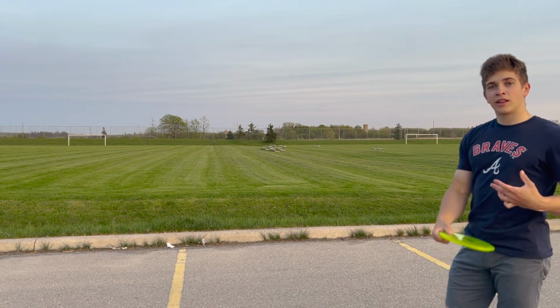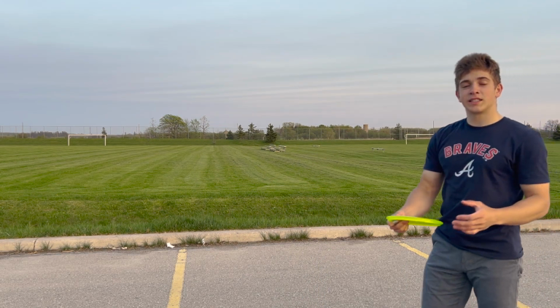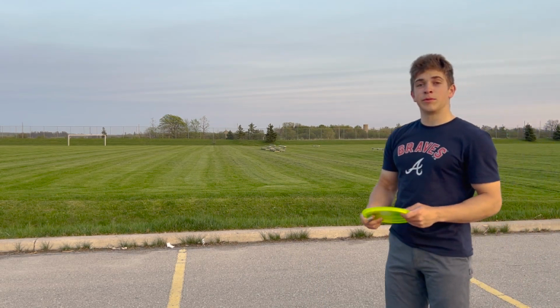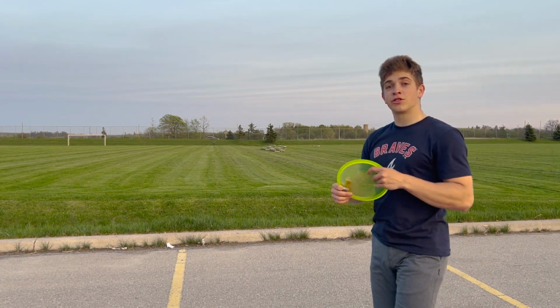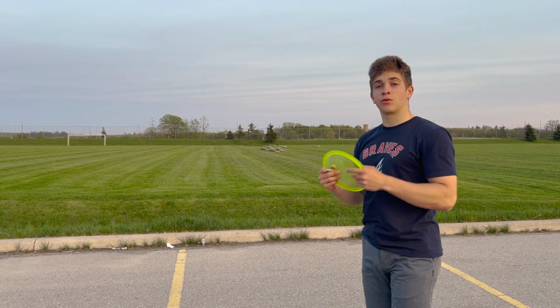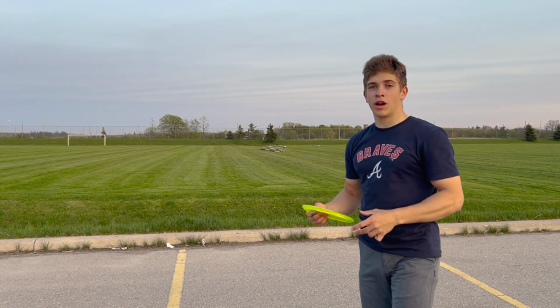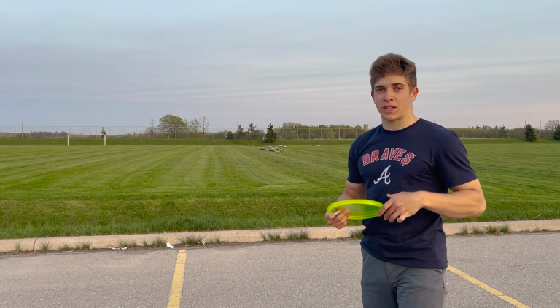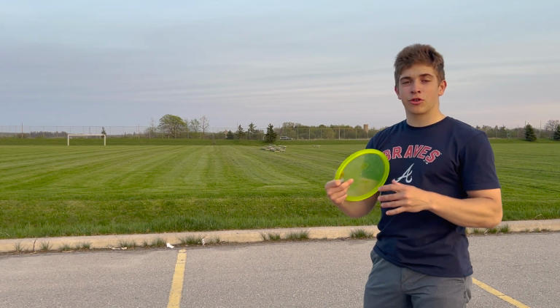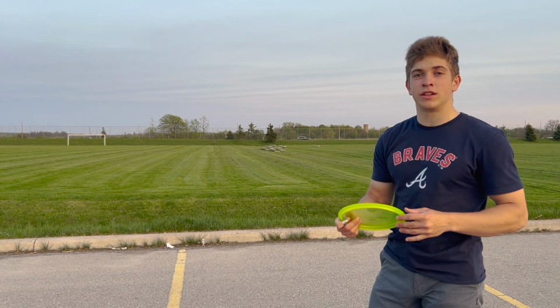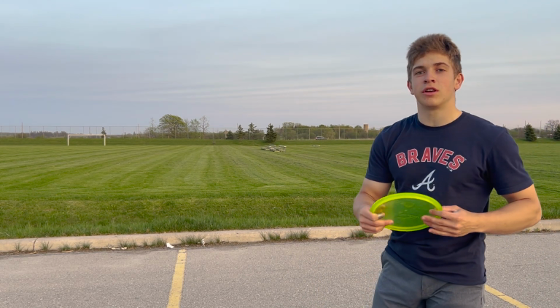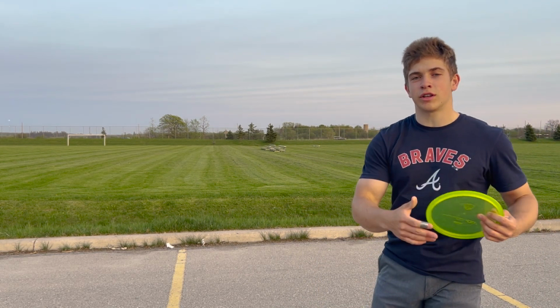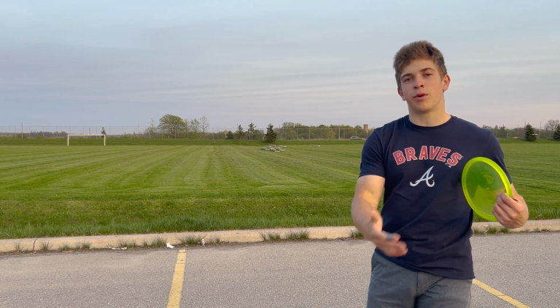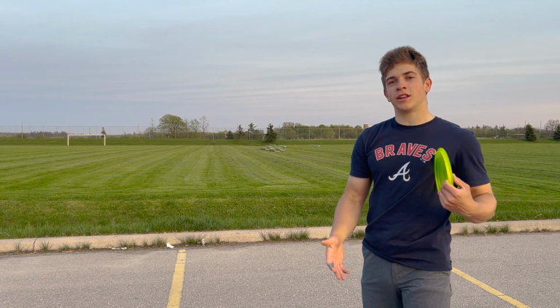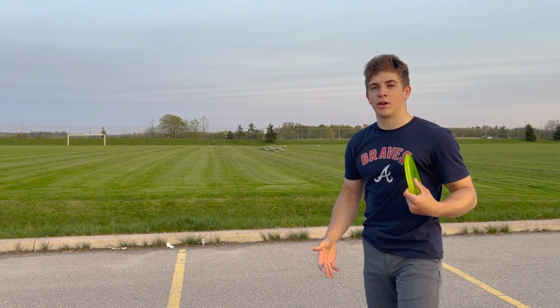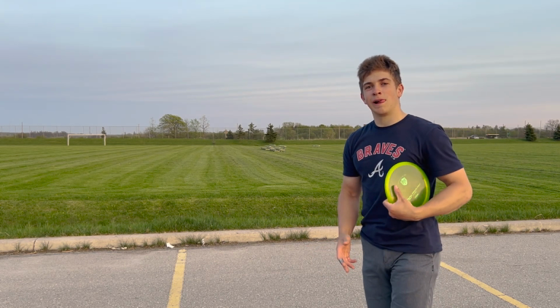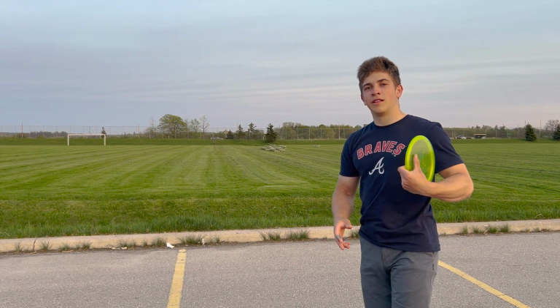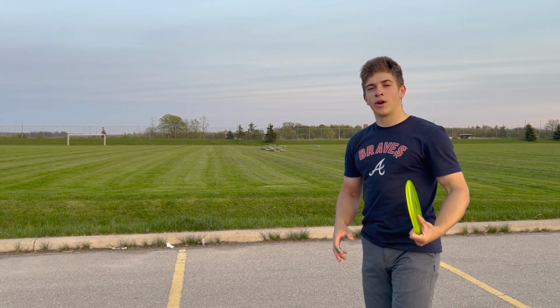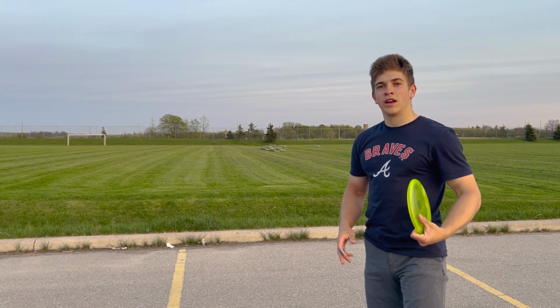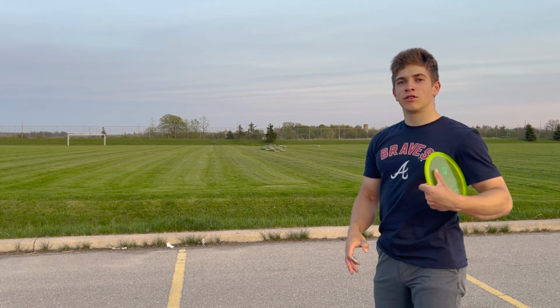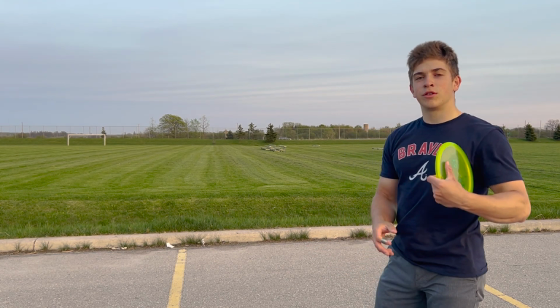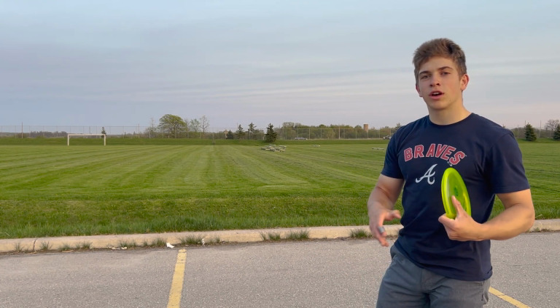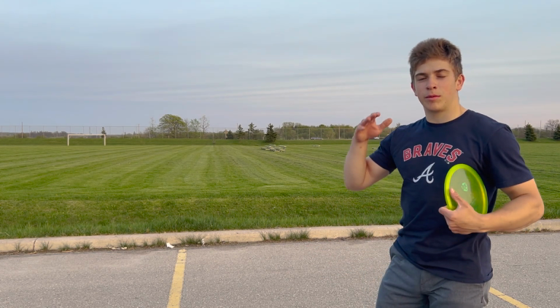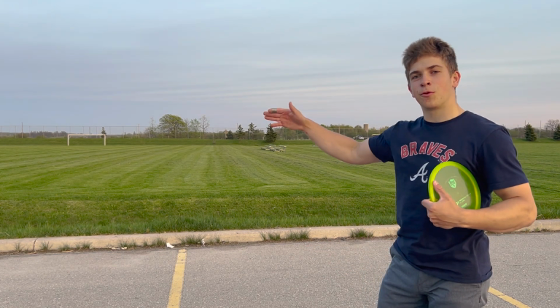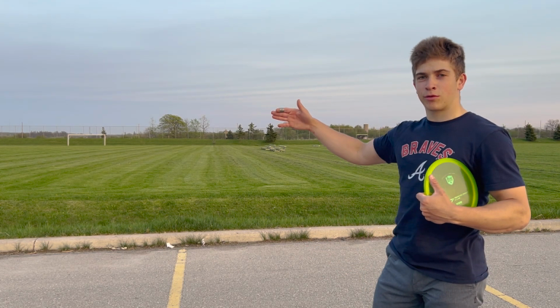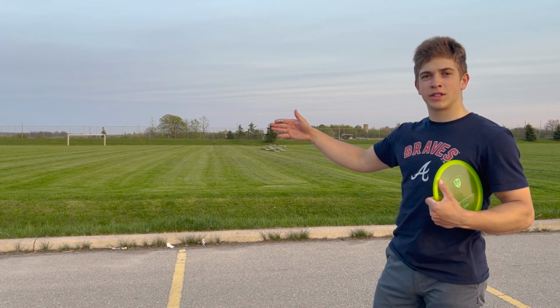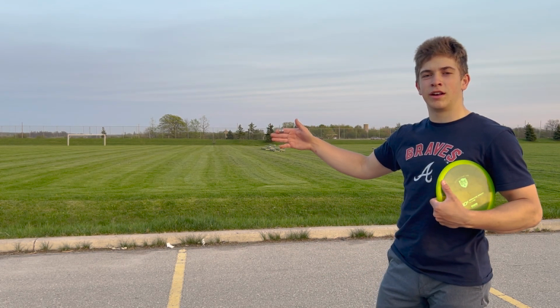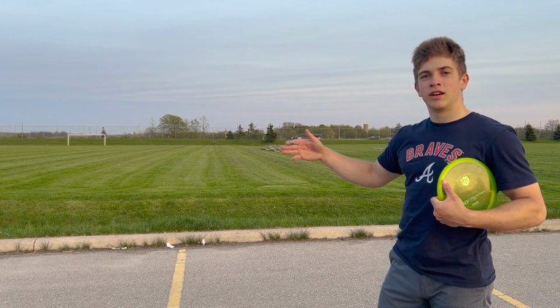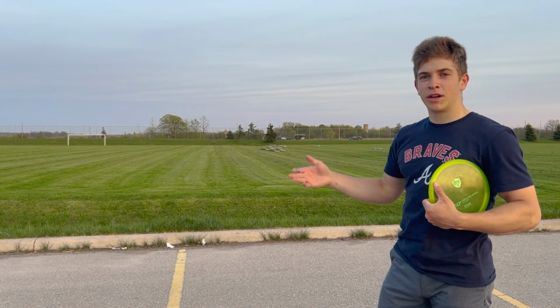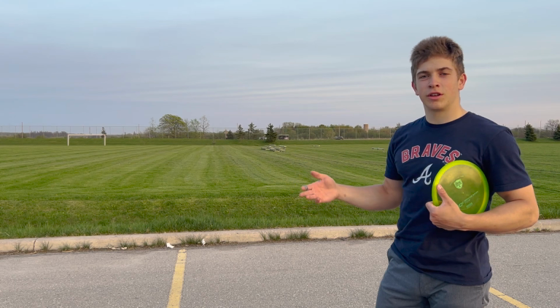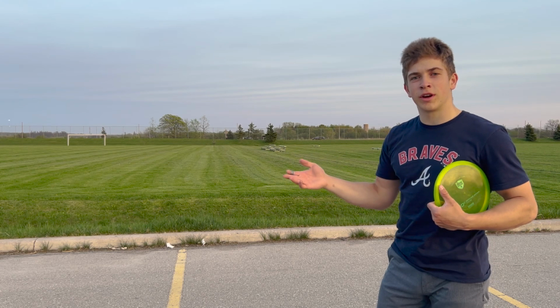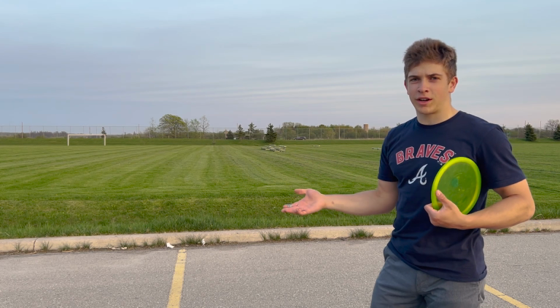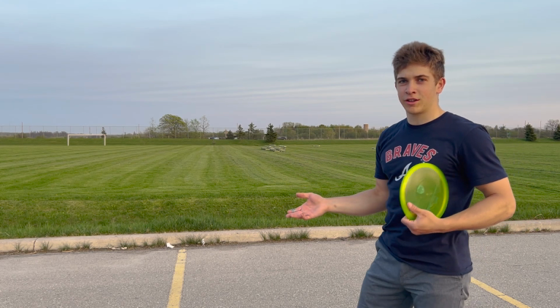The last thing is making sure your run-up is aimed correctly so you can trust your body alignment, and that way you don't have to look up before the throw is done to make sure you're throwing in the right direction.